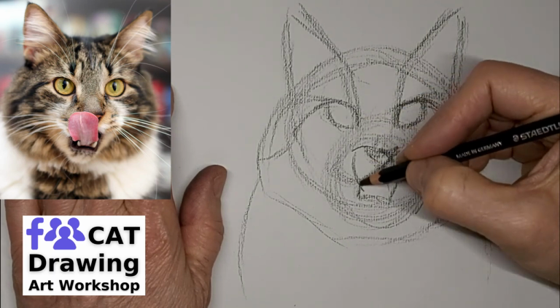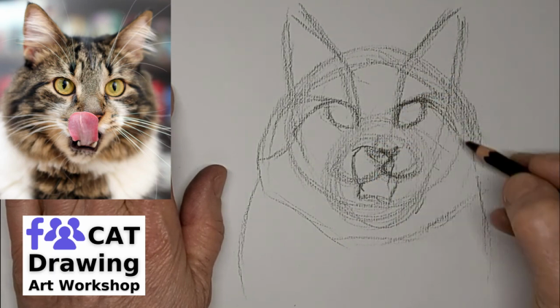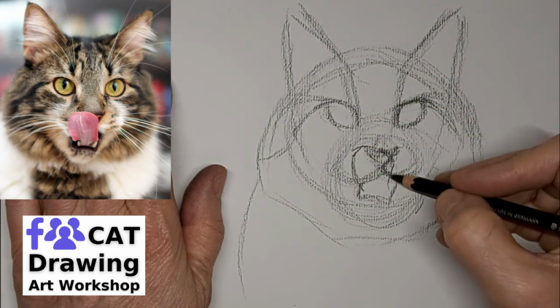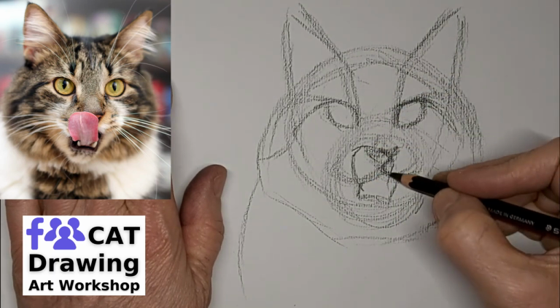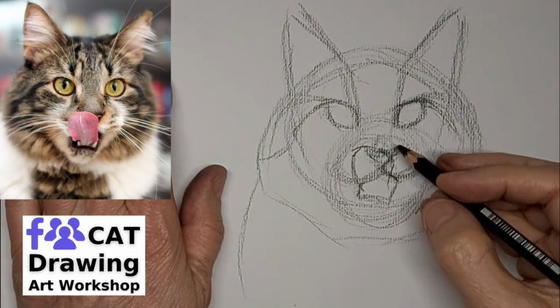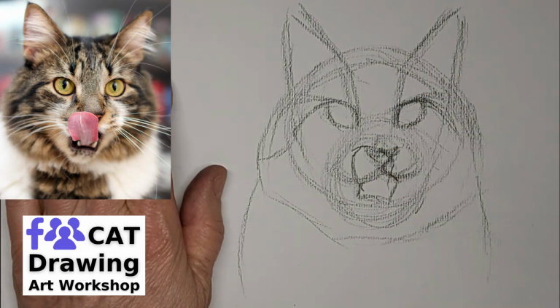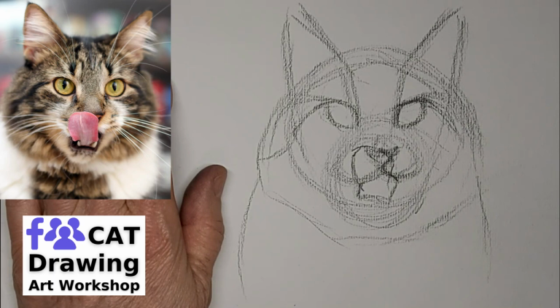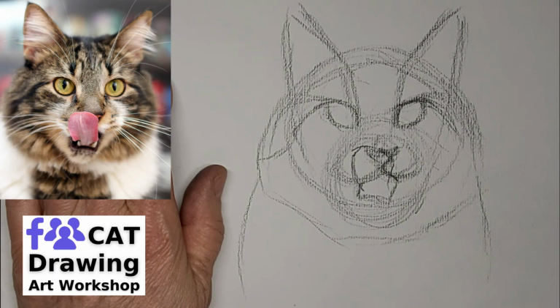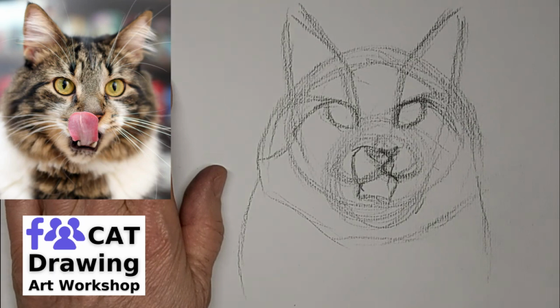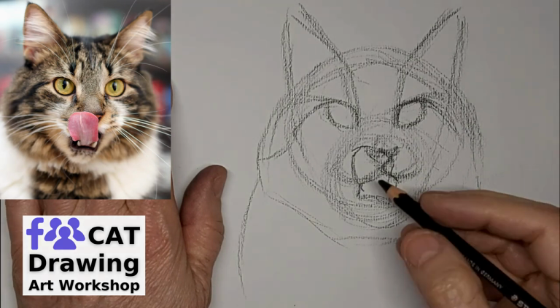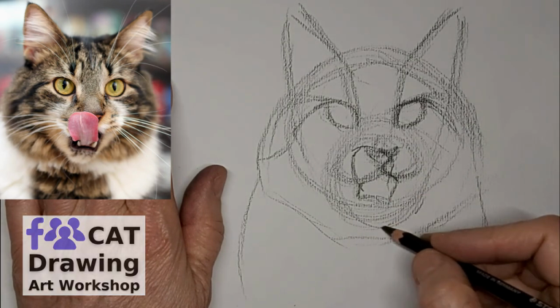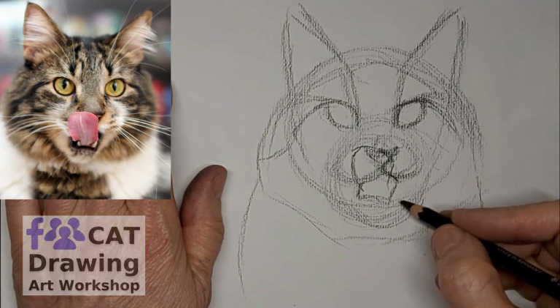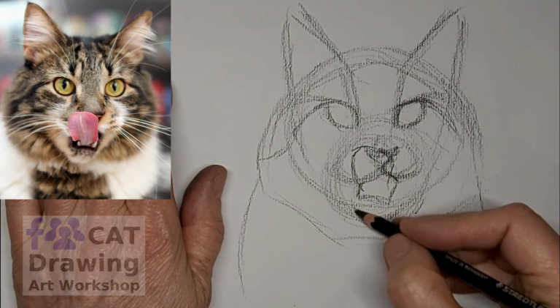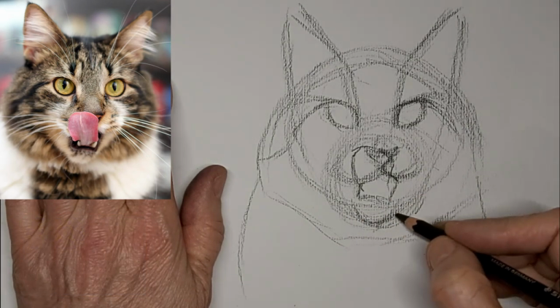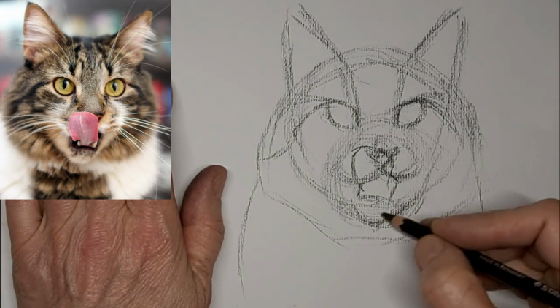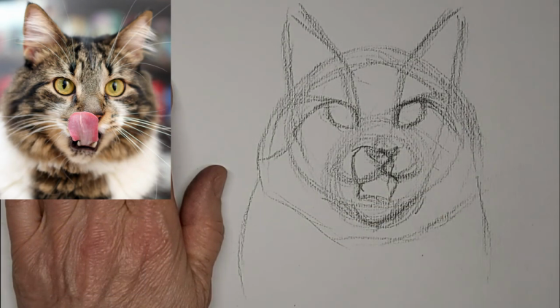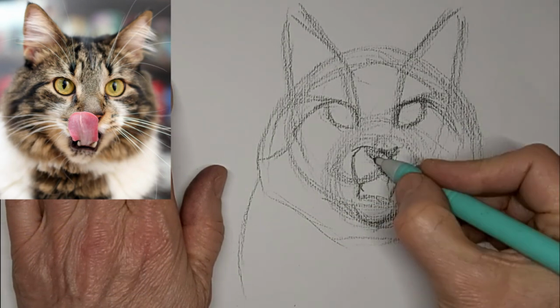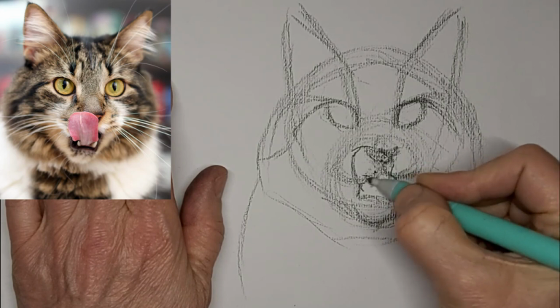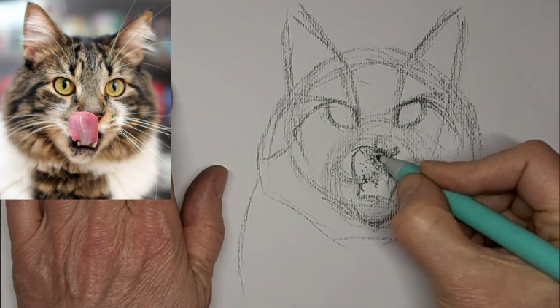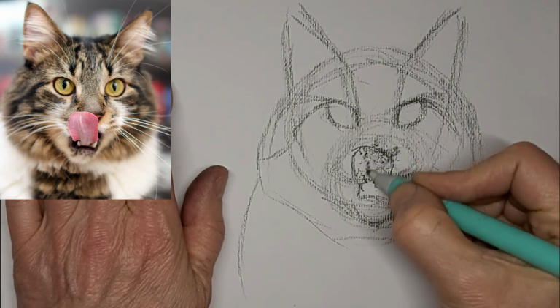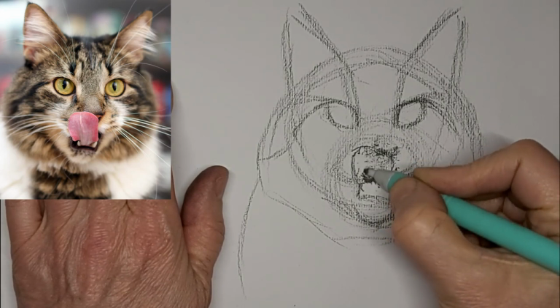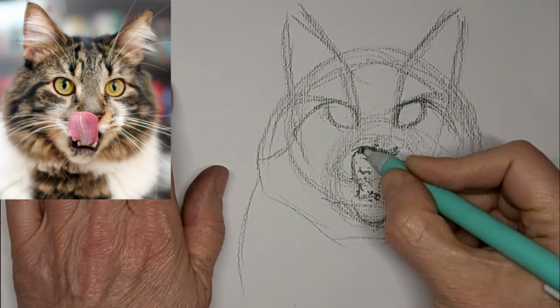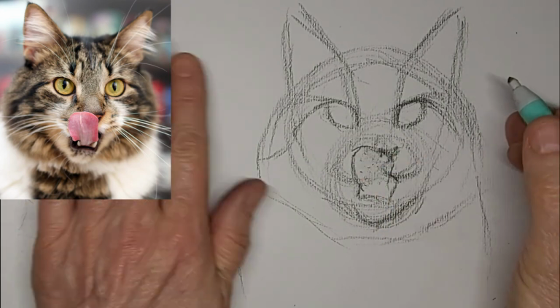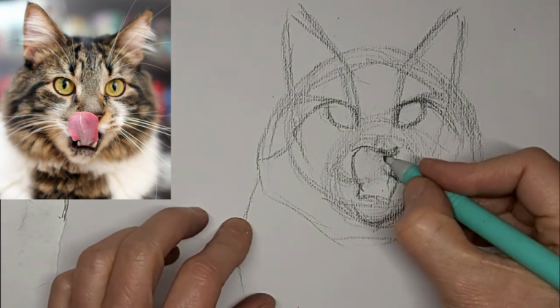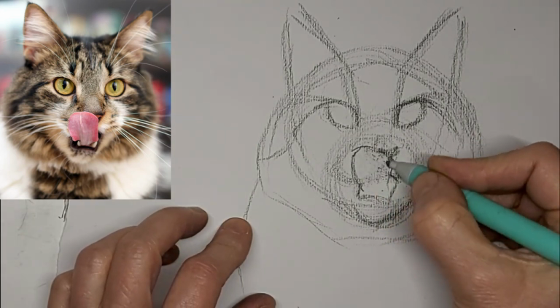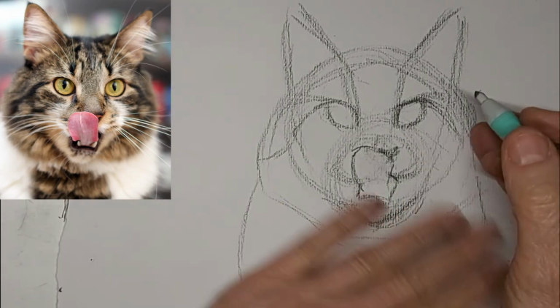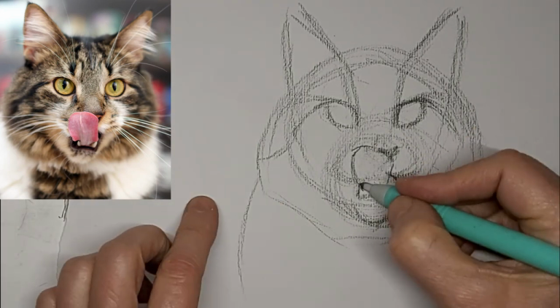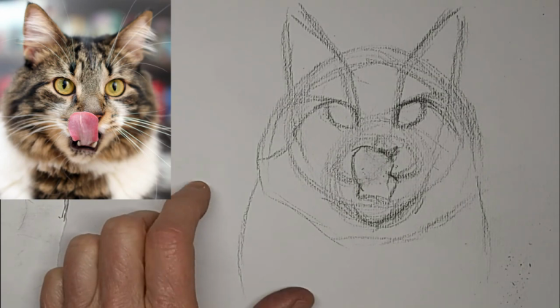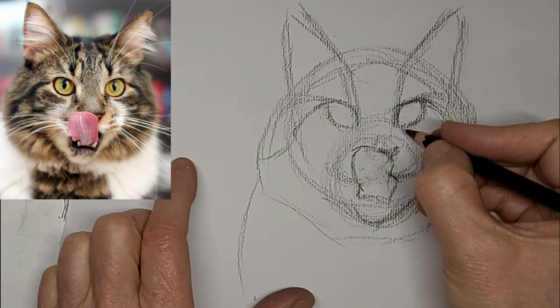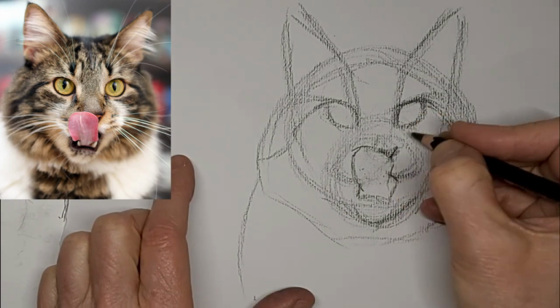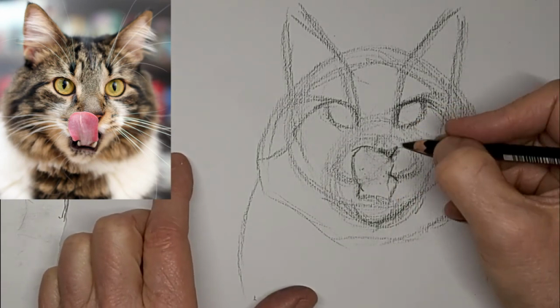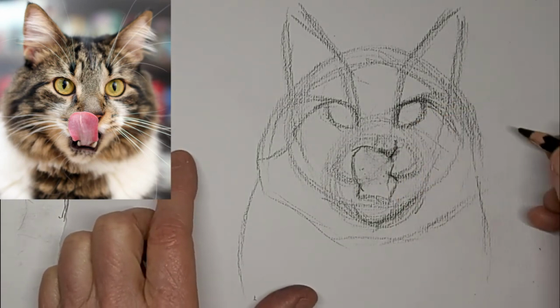I'm blocking in the tongue, and then I'll just have to get rid of the stuff inside. Shaping that chin. Let's erase all that stuff so the tongue has a nice clean front. I like the way I've got the tongue.